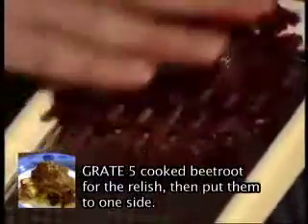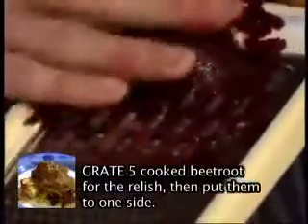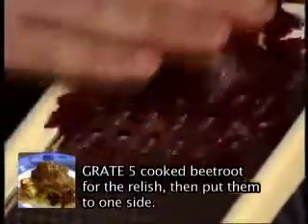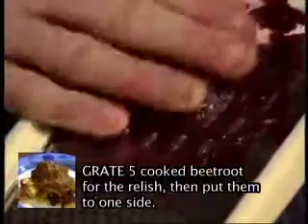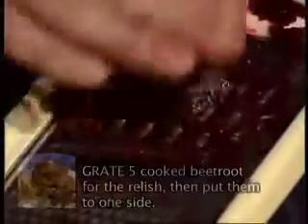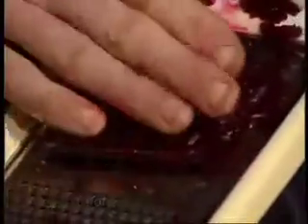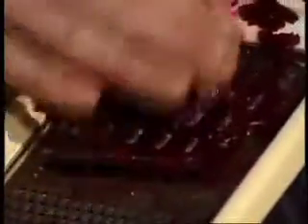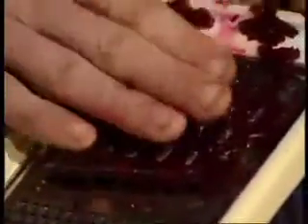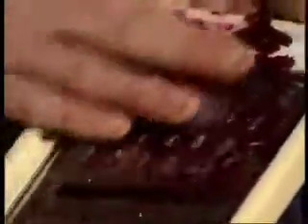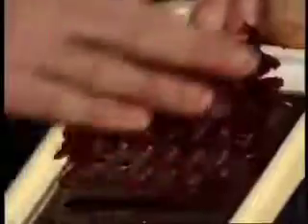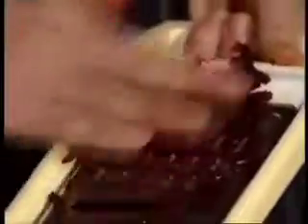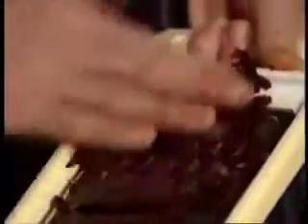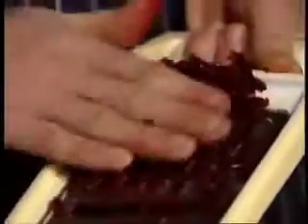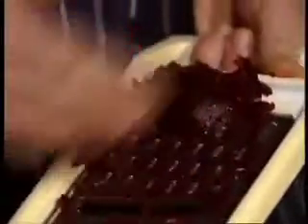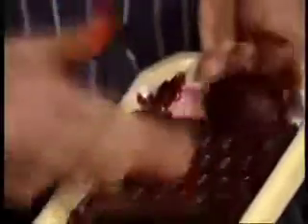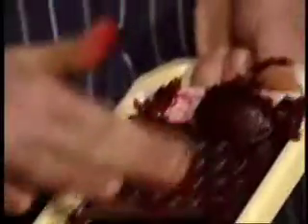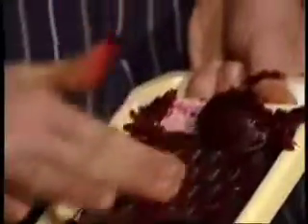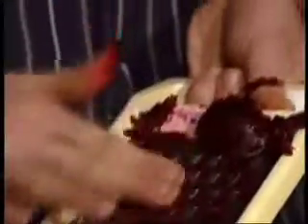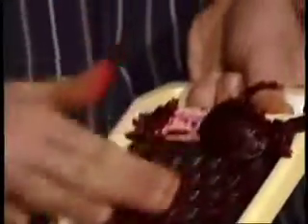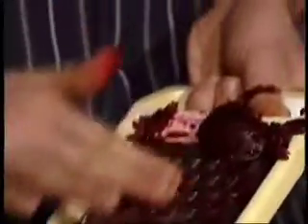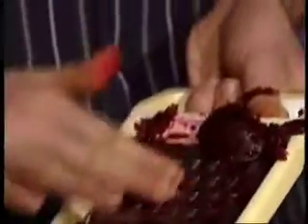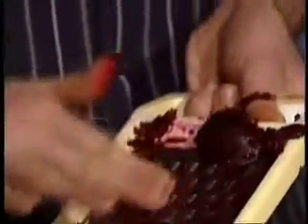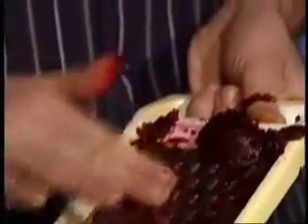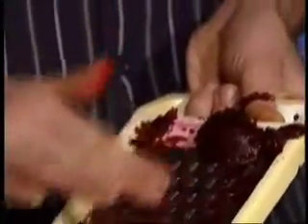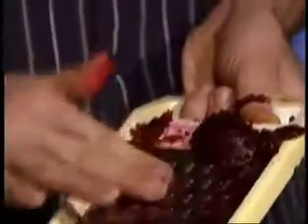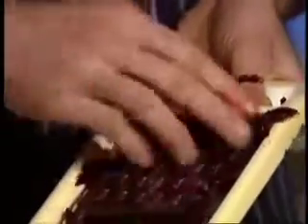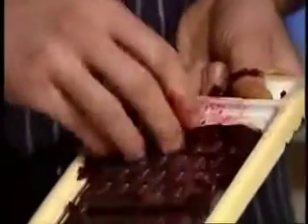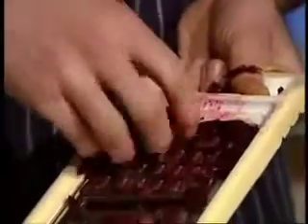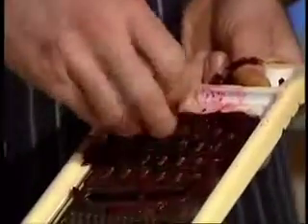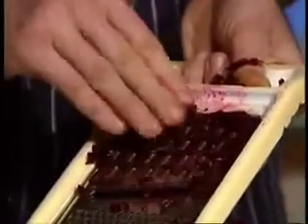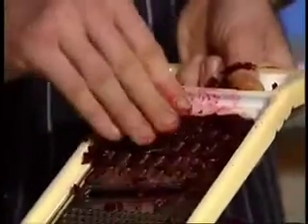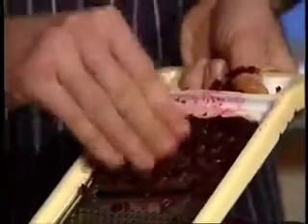For the cheese grater, you'll see my fingers are flat. It's impossible to cut yourself on a cheese grater if your fingers are flat to the steel.